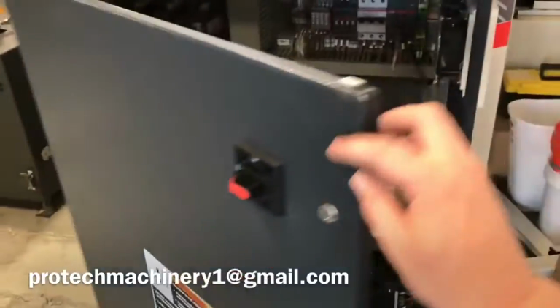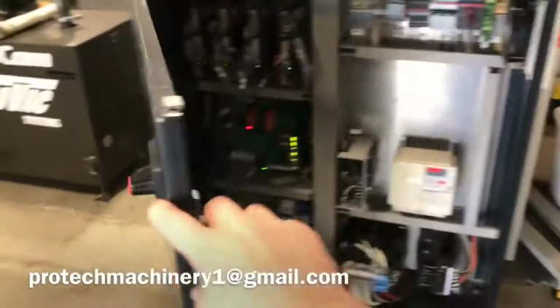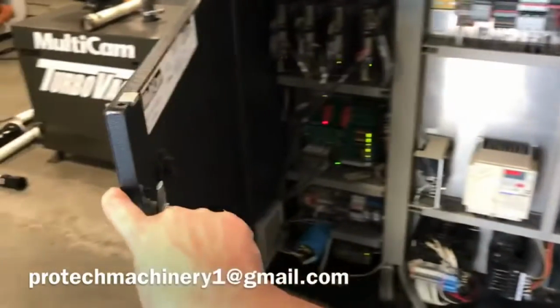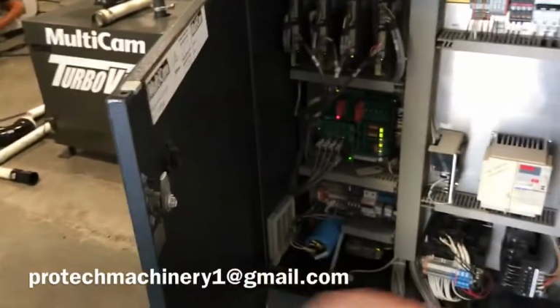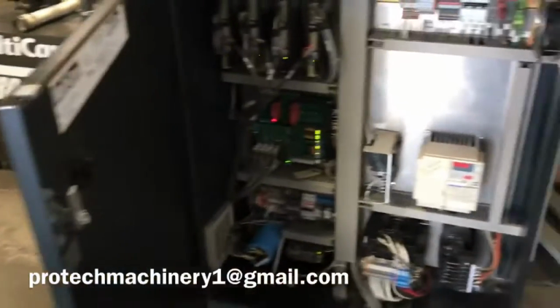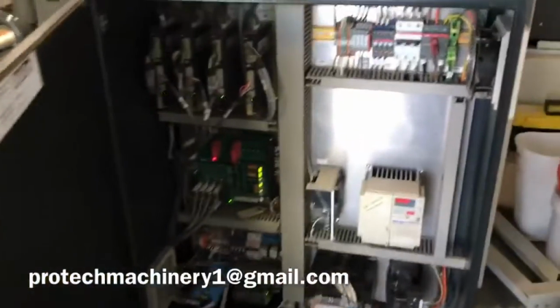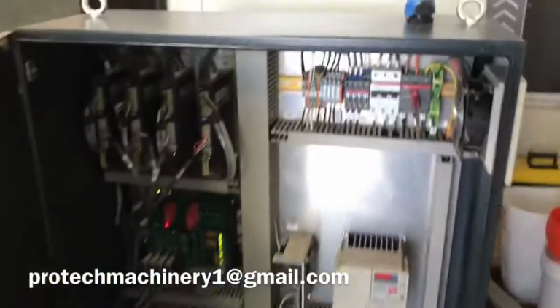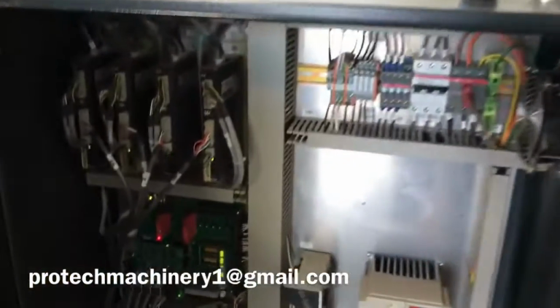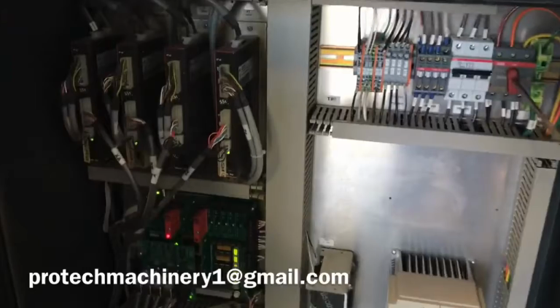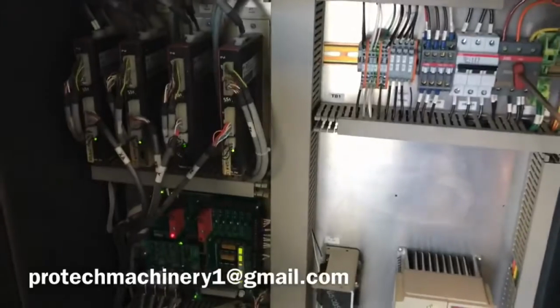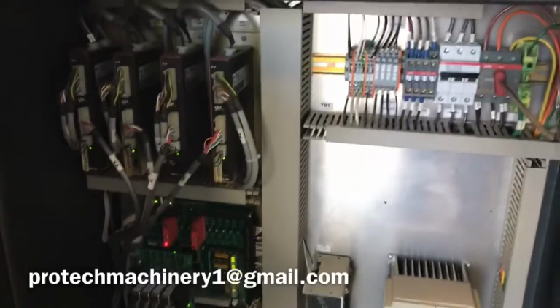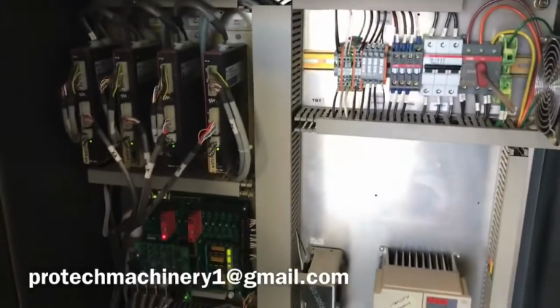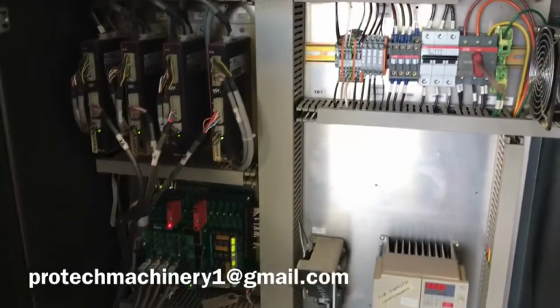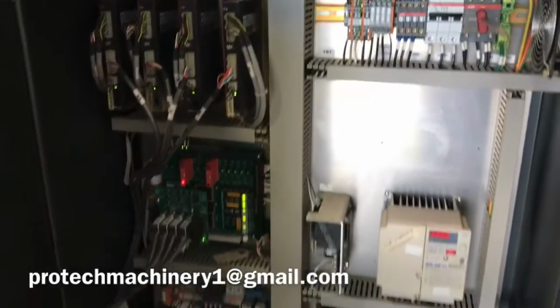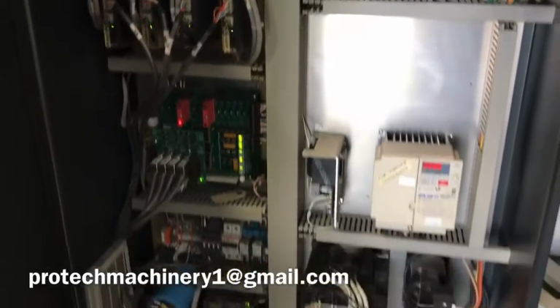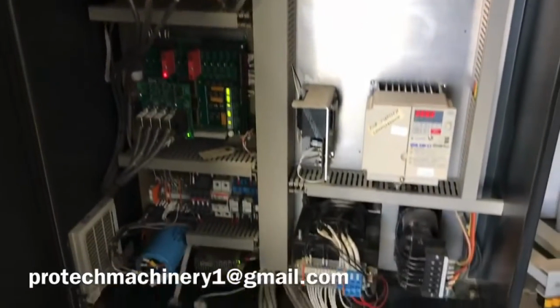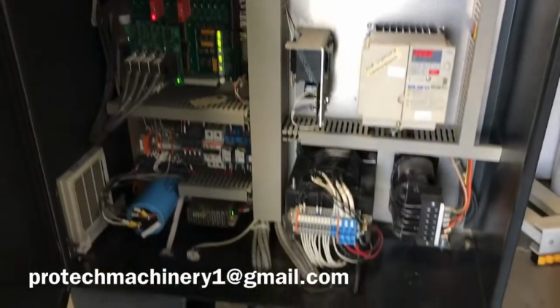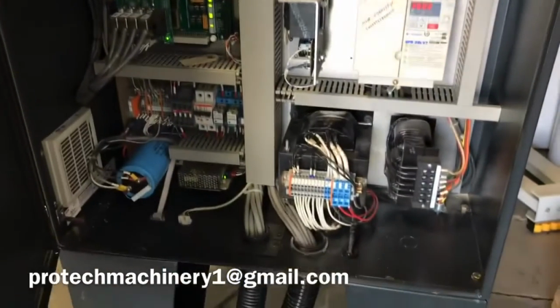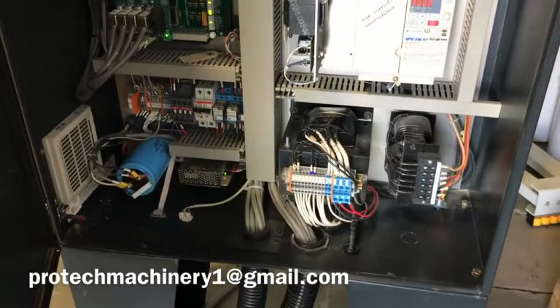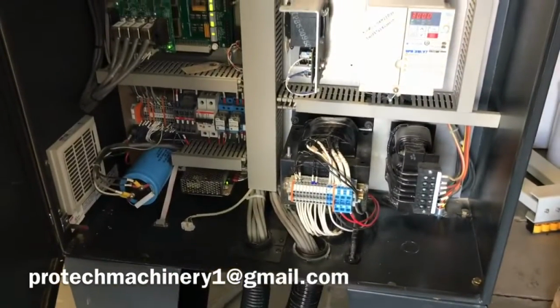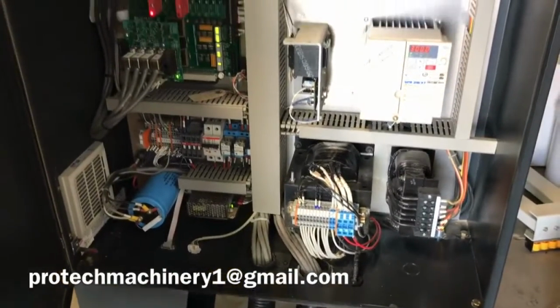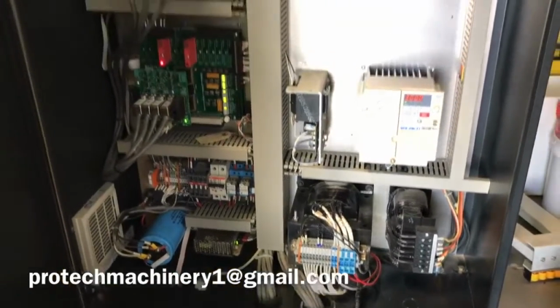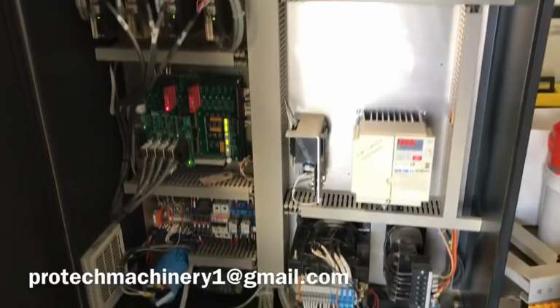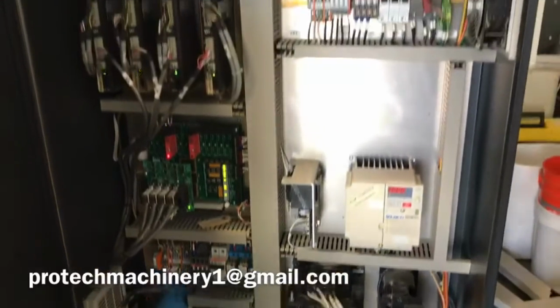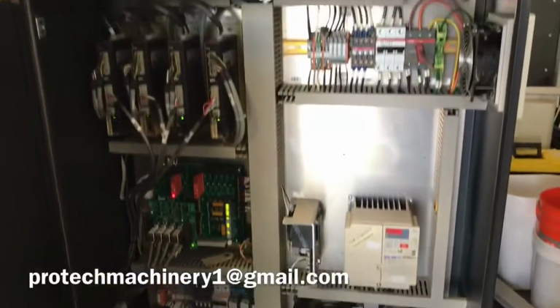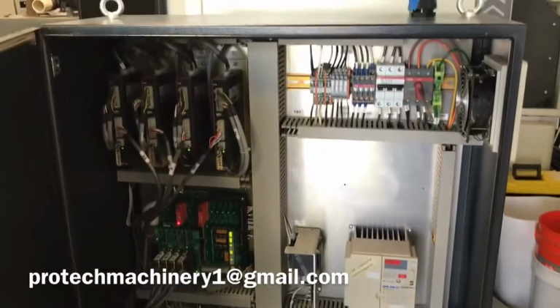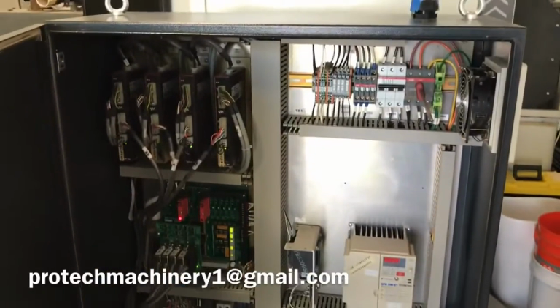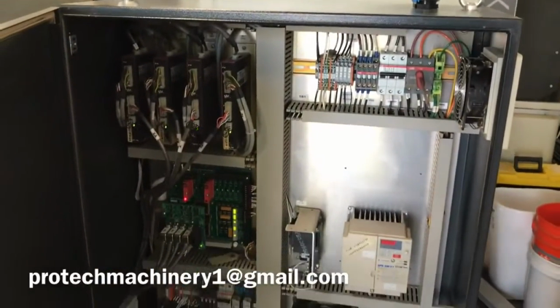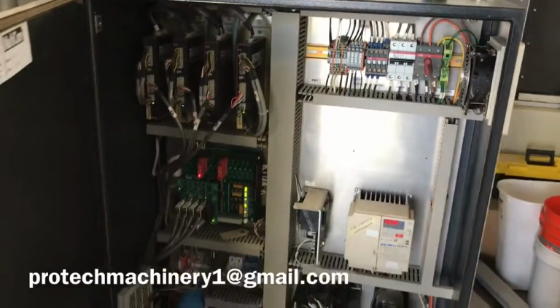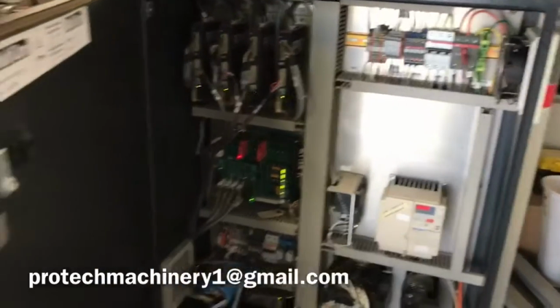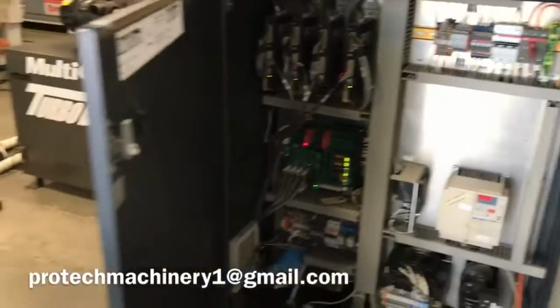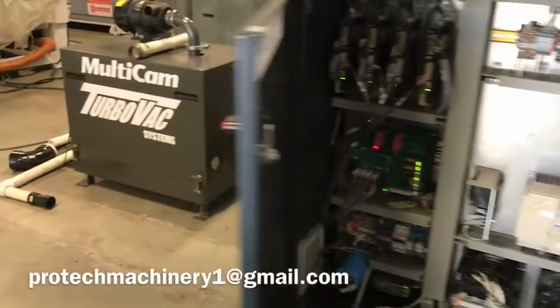We'll take a quick look inside this cabinet. There's all the Technique servo drives, of course. And we'll look here to the right — we see the spindle inverter. Also on the left there, the motherboard. Very clean, again, perfect condition.